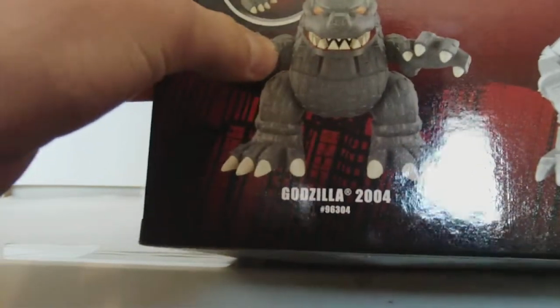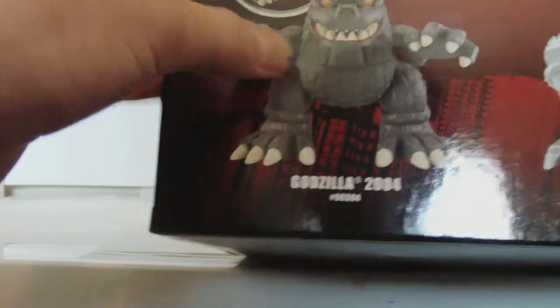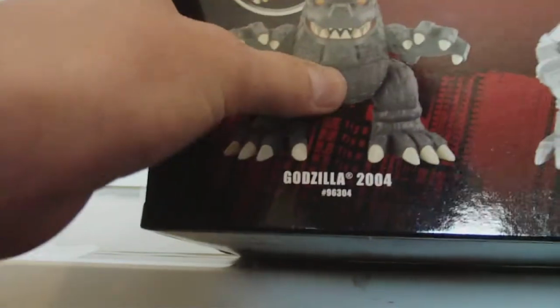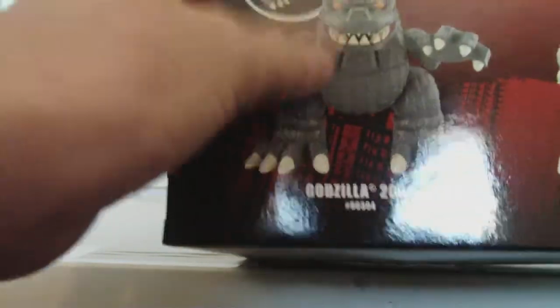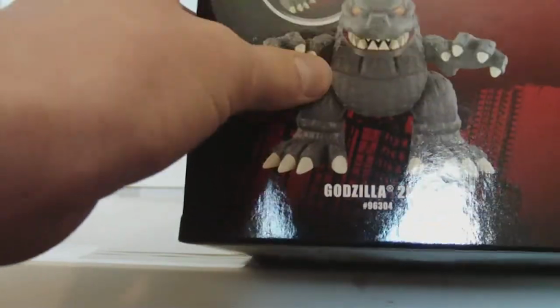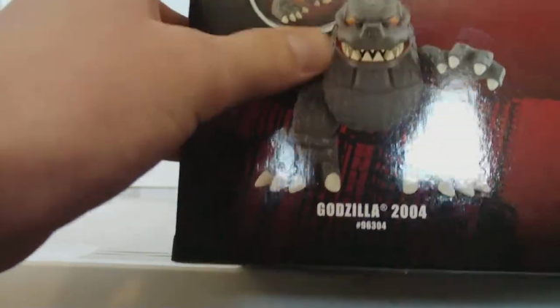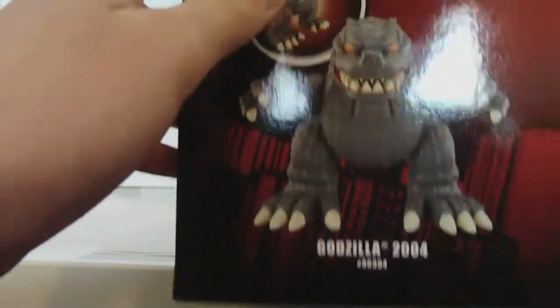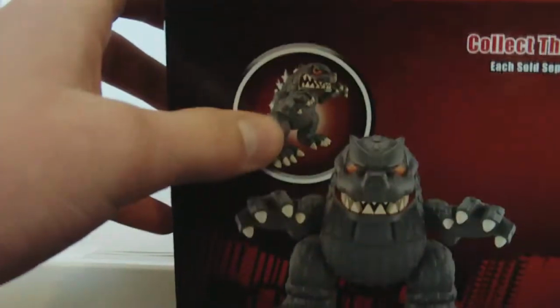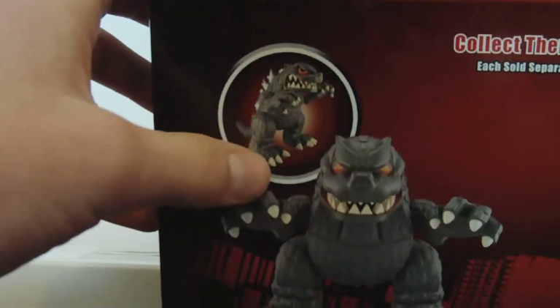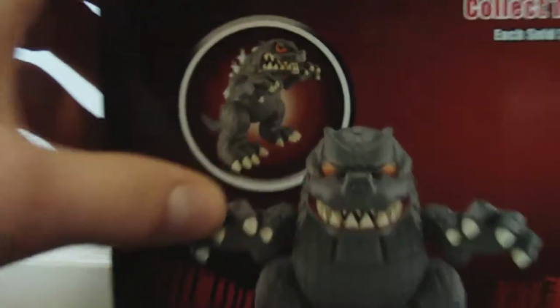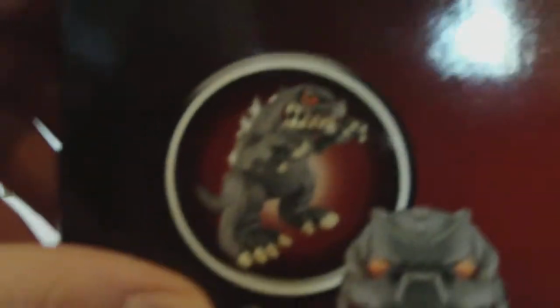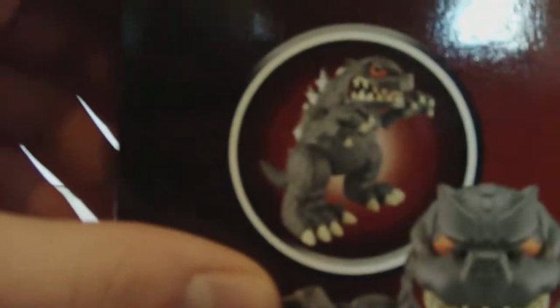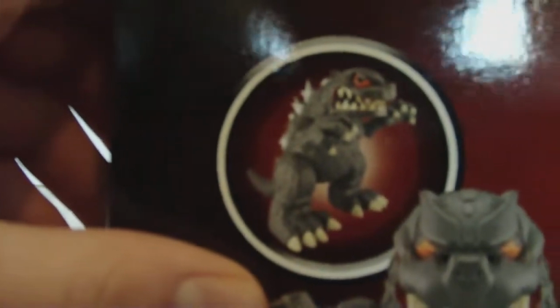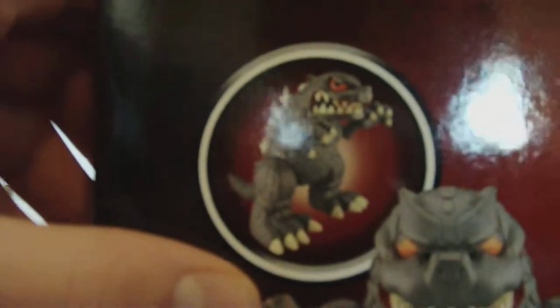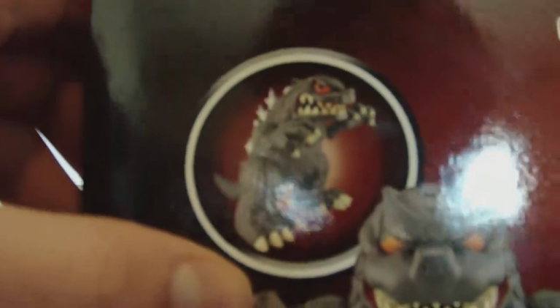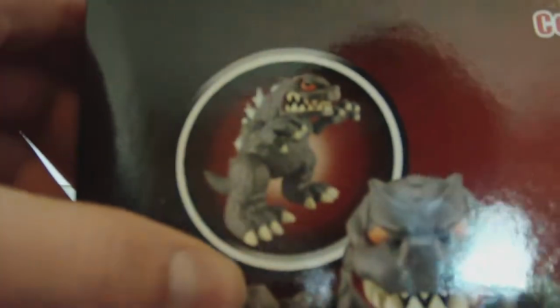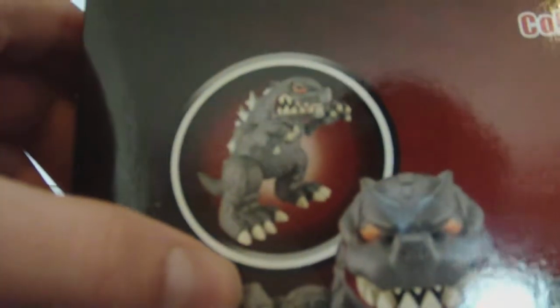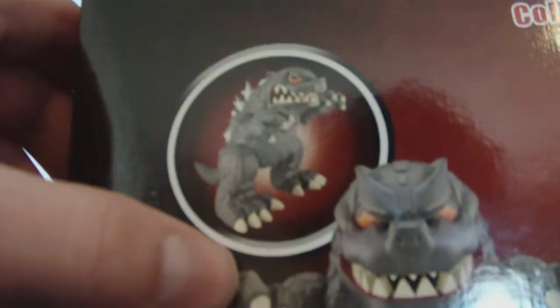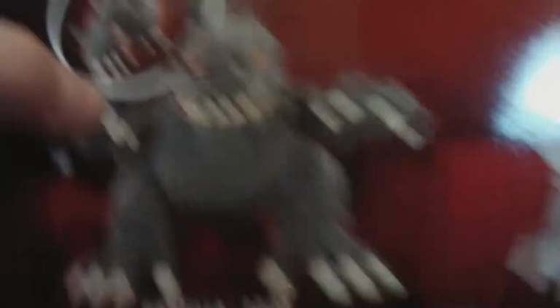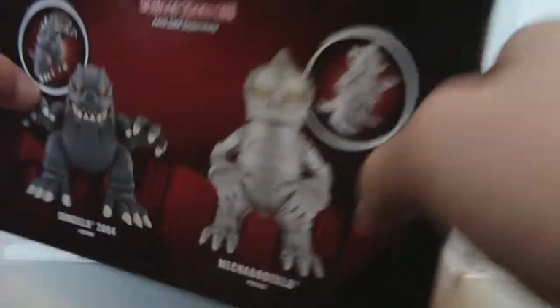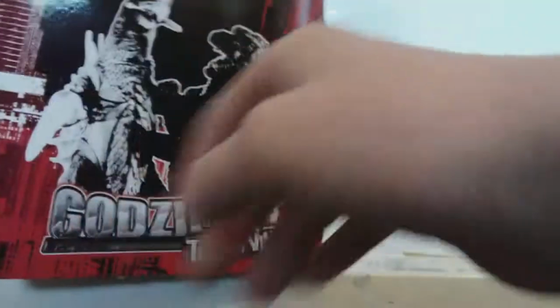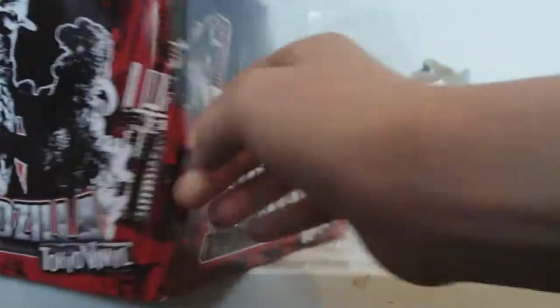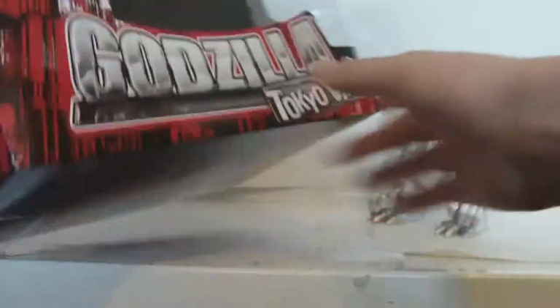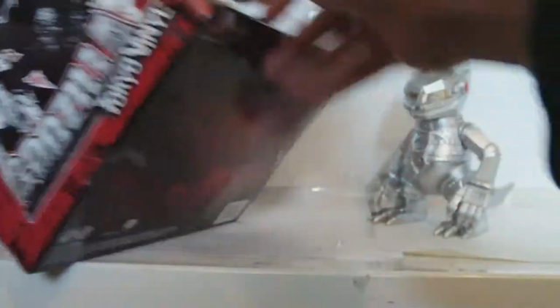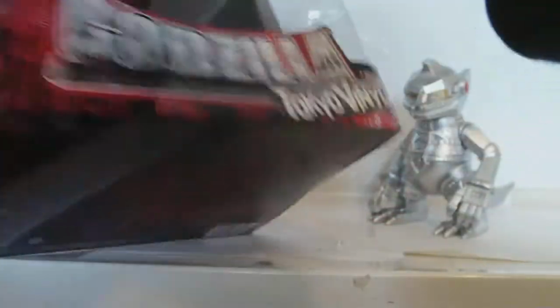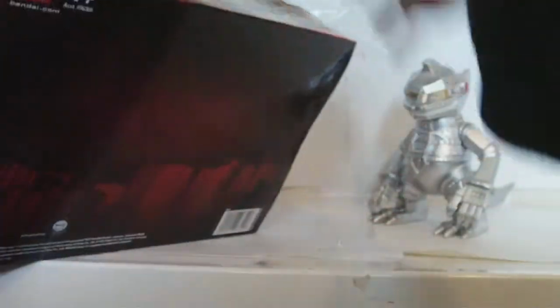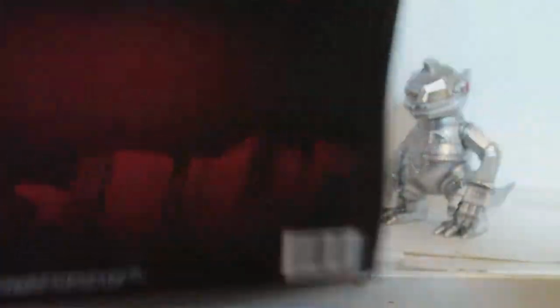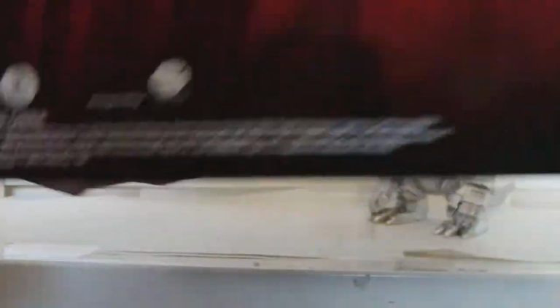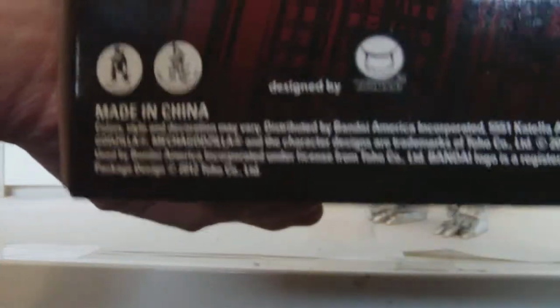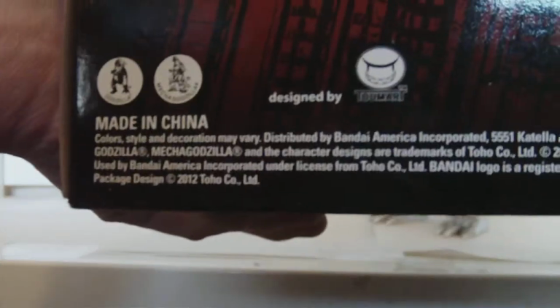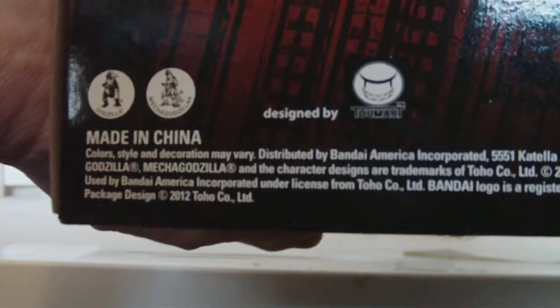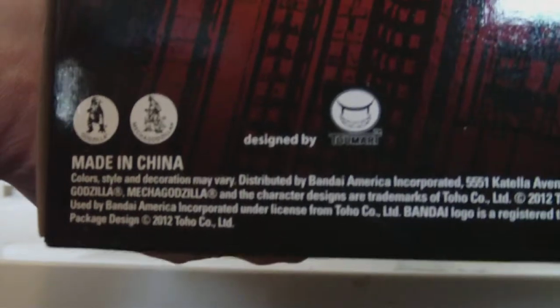And there's the Godzilla. Is it just me, or does this picture make it look fat? The Godzilla looks okay to me. And then the bottom — it says designed by Tumari.